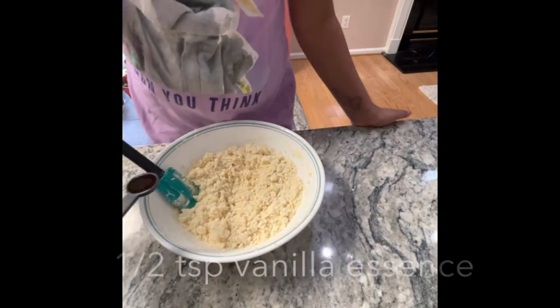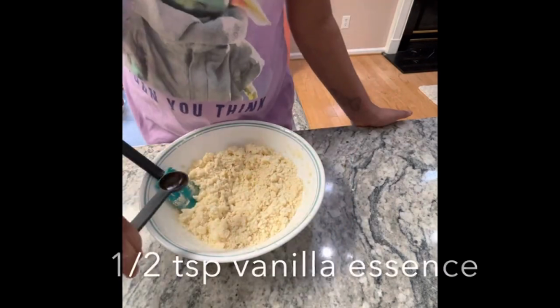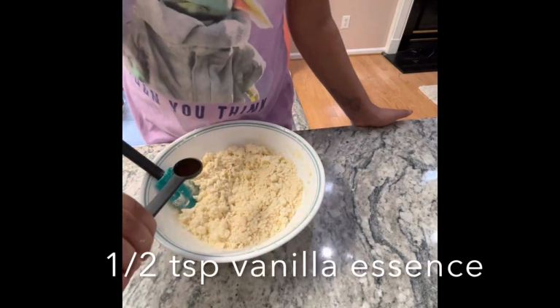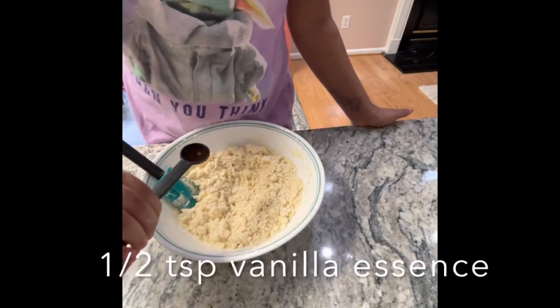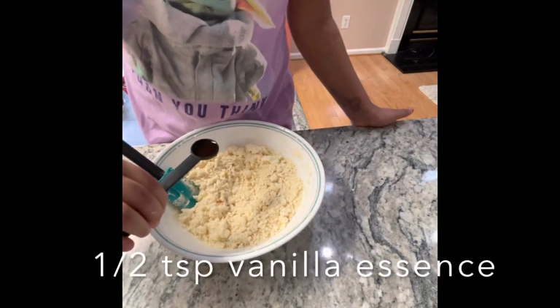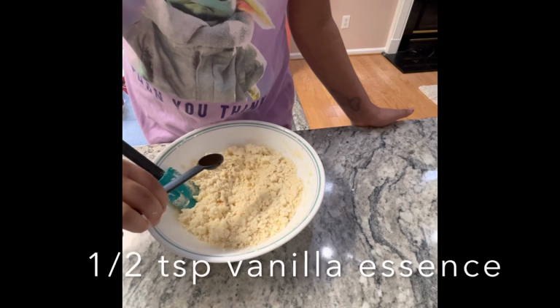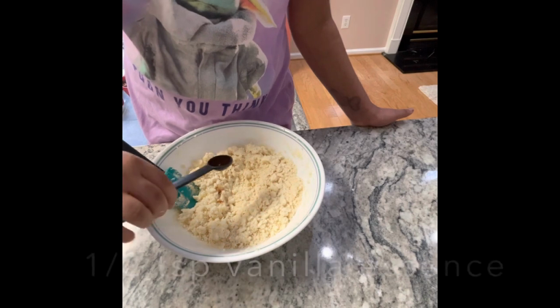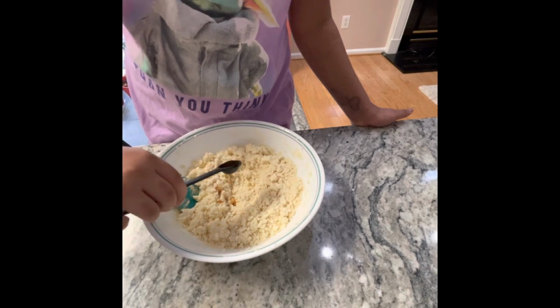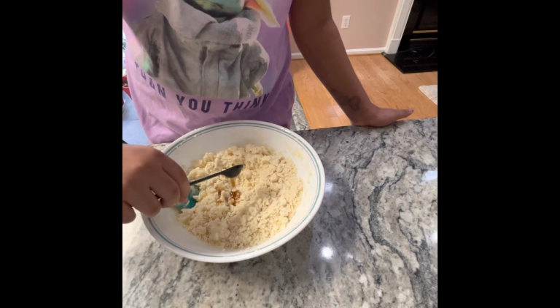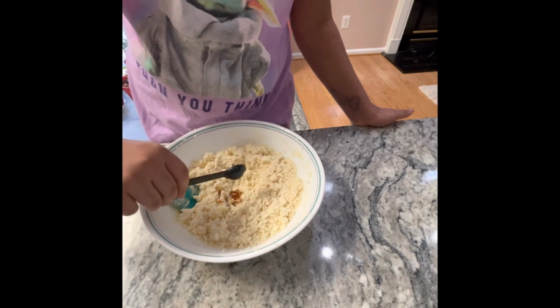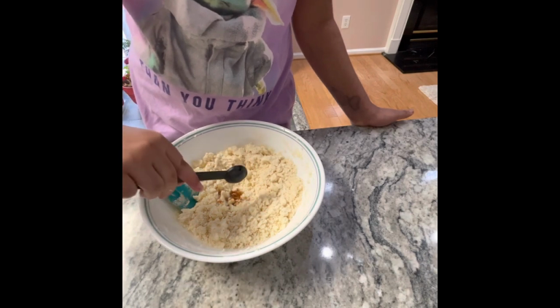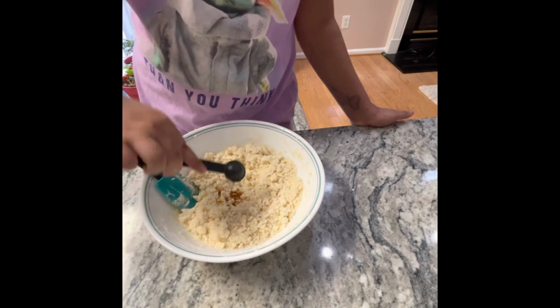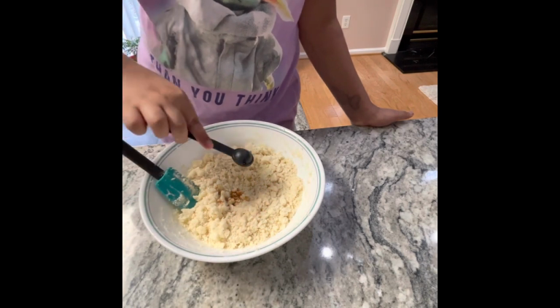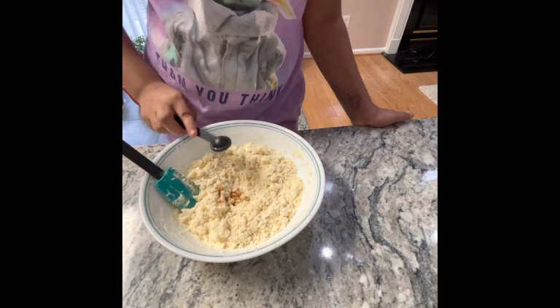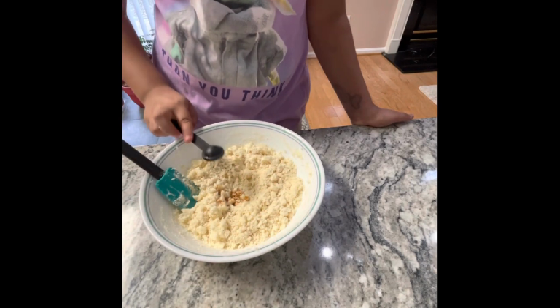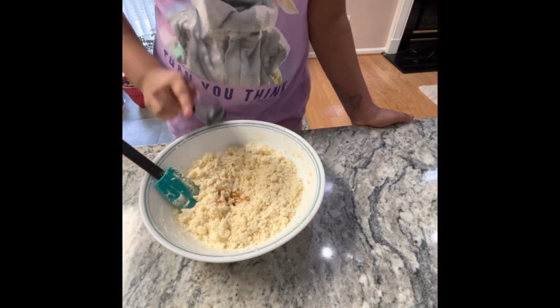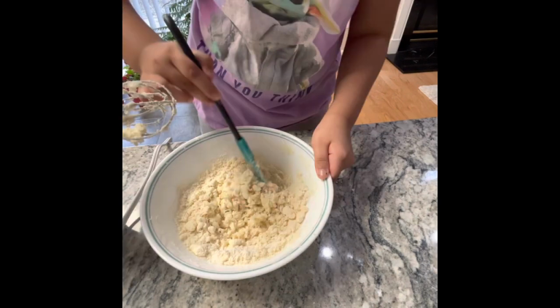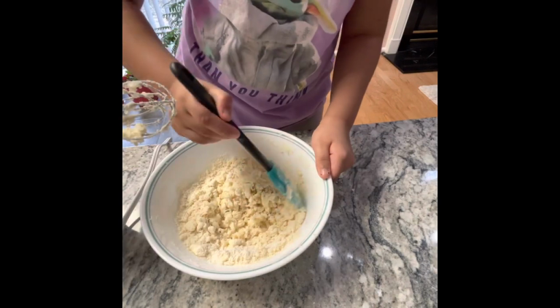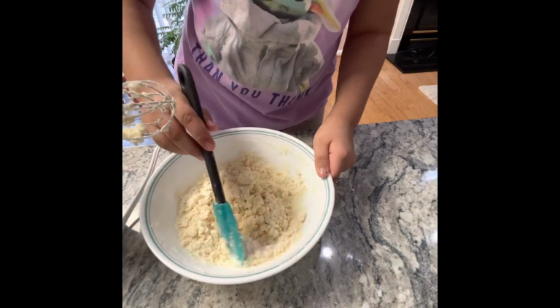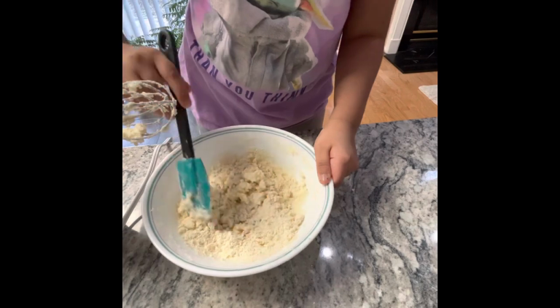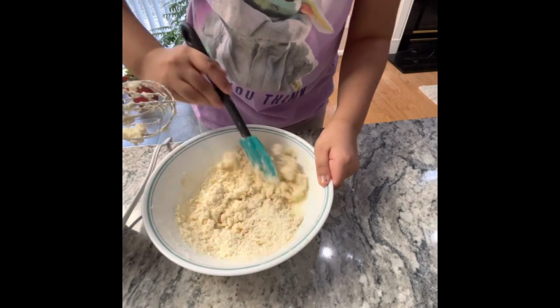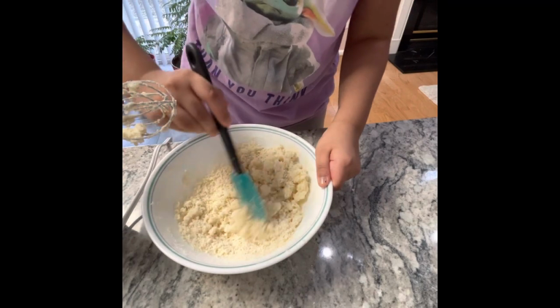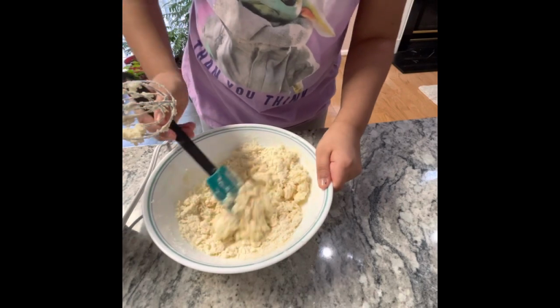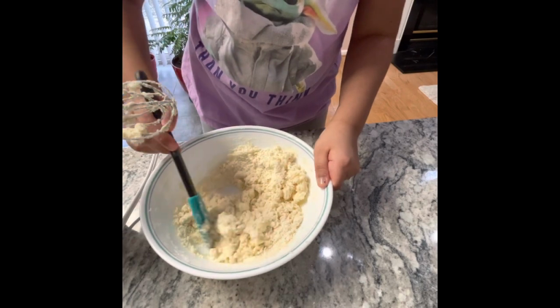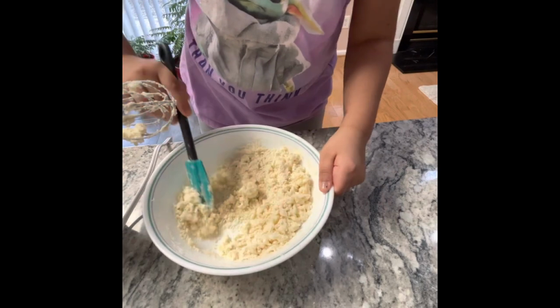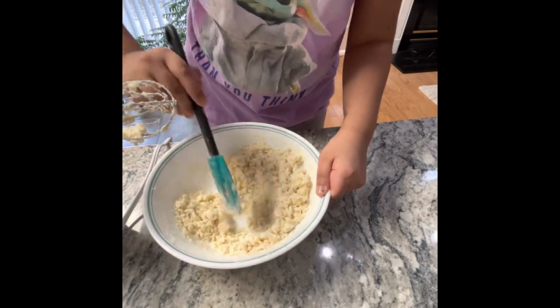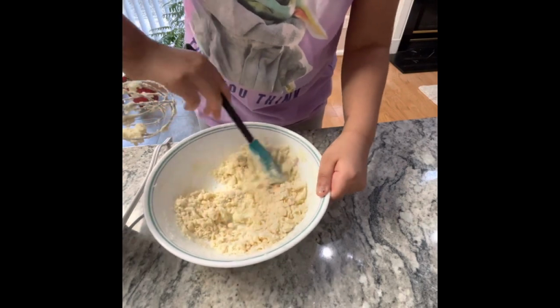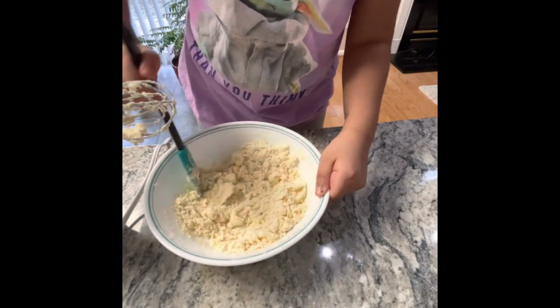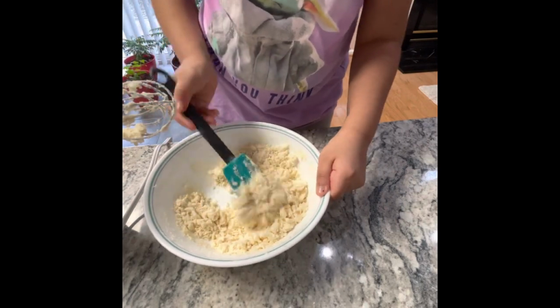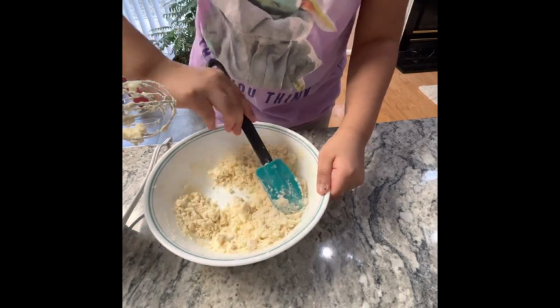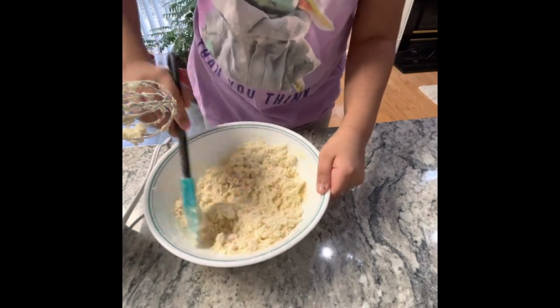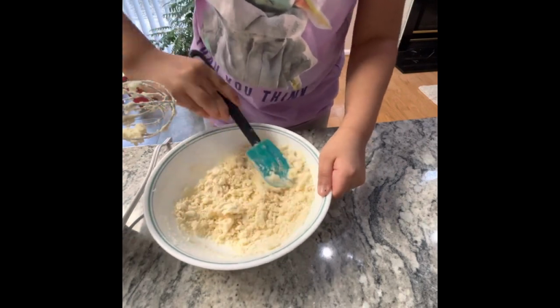Add half a teaspoon of vanilla essence. Mix it in — me and my spatula sure are a good team.